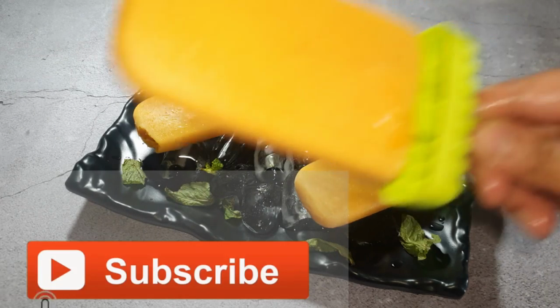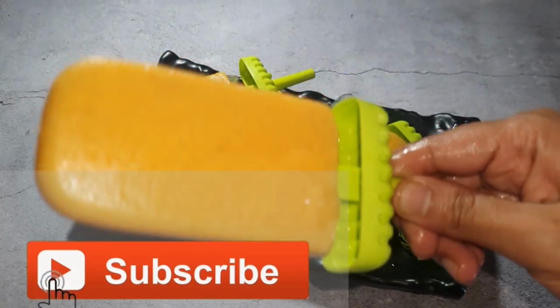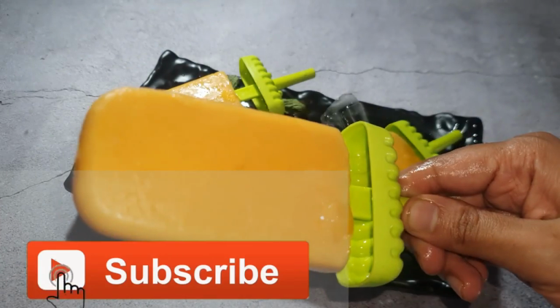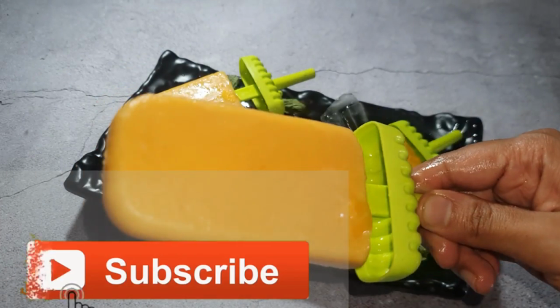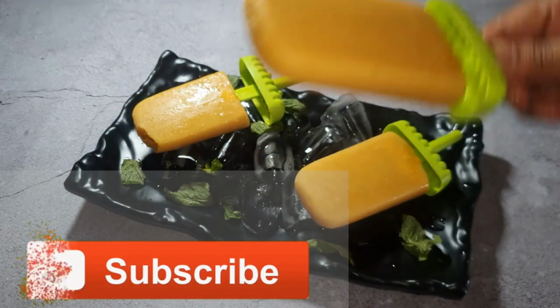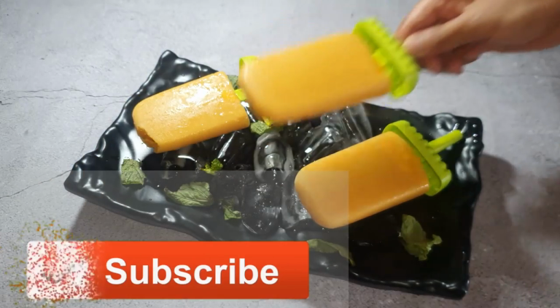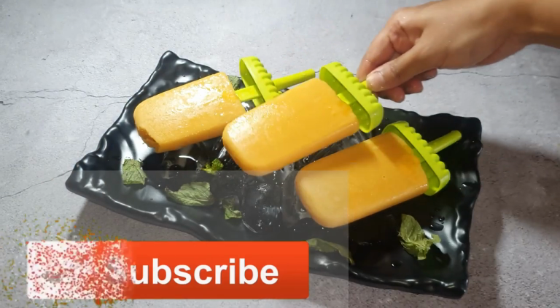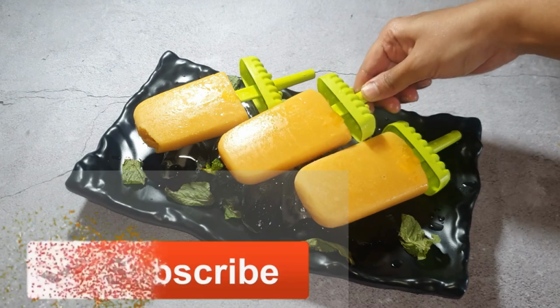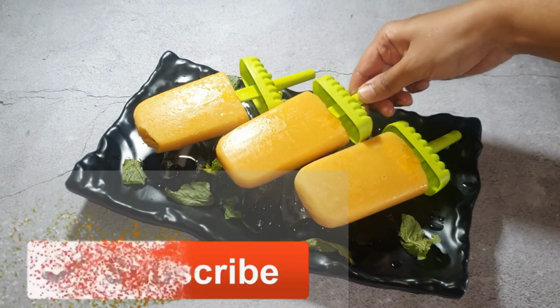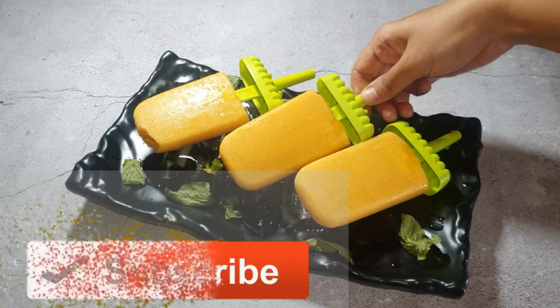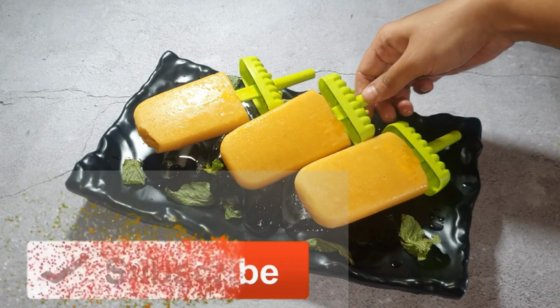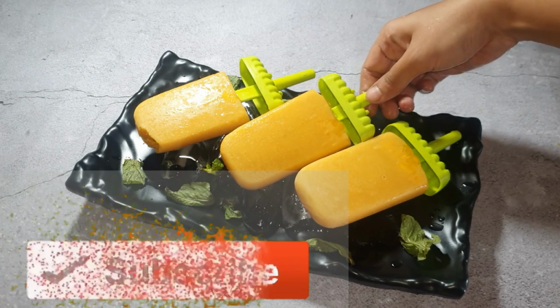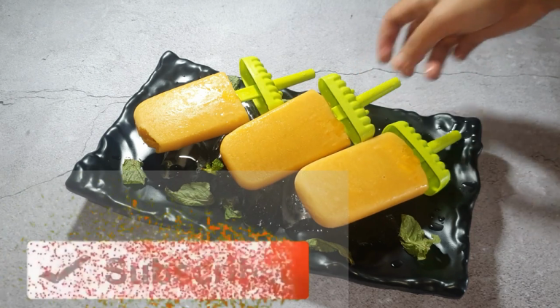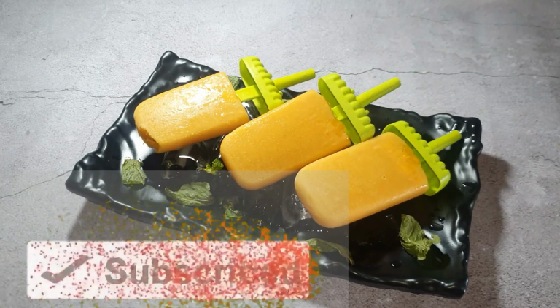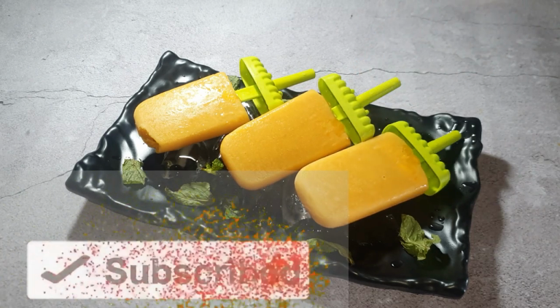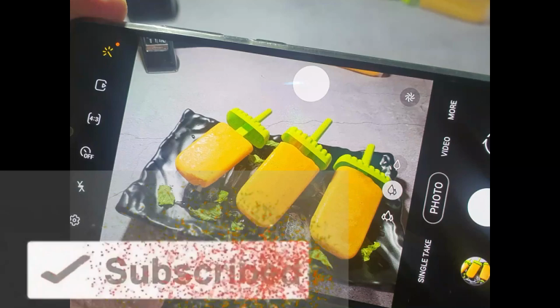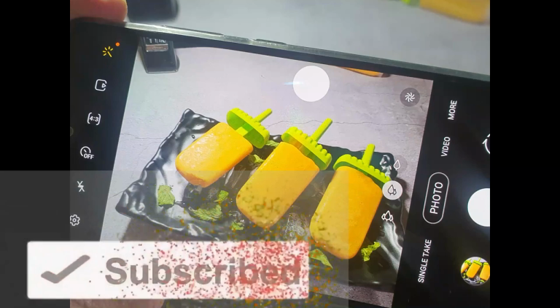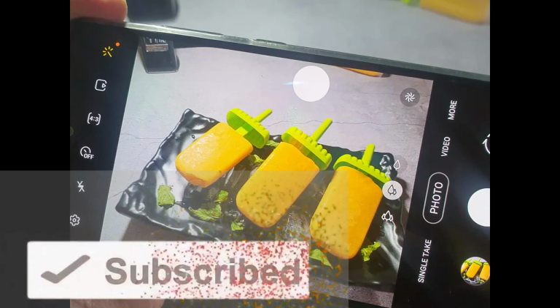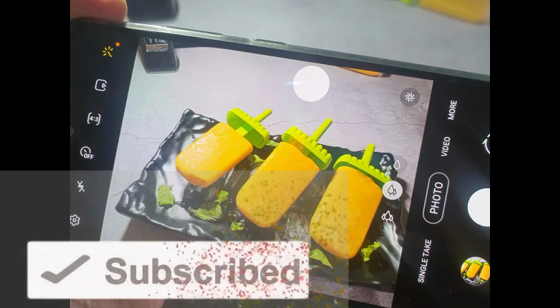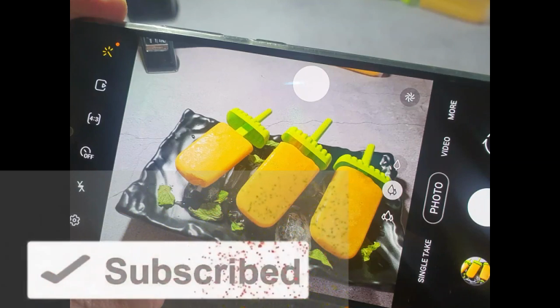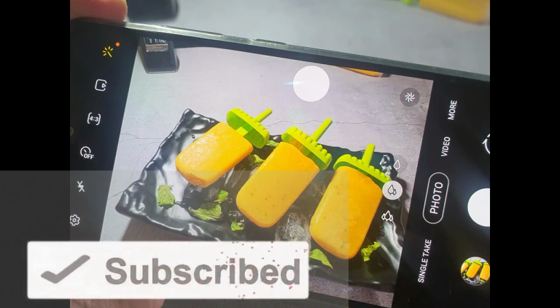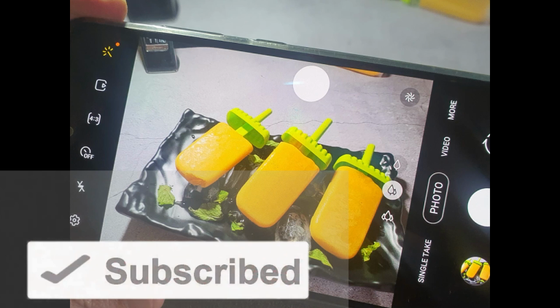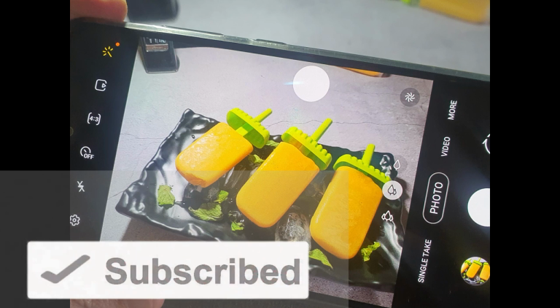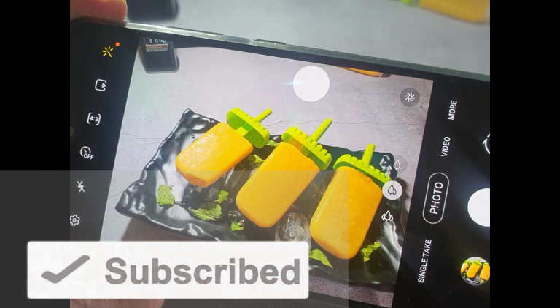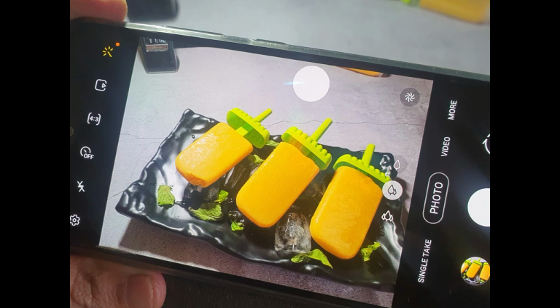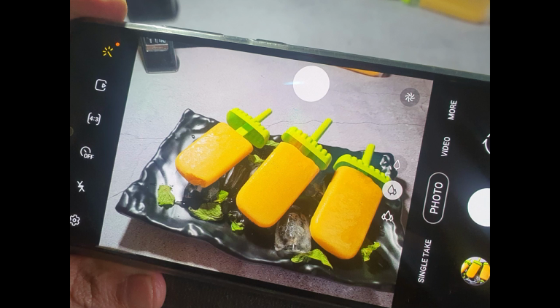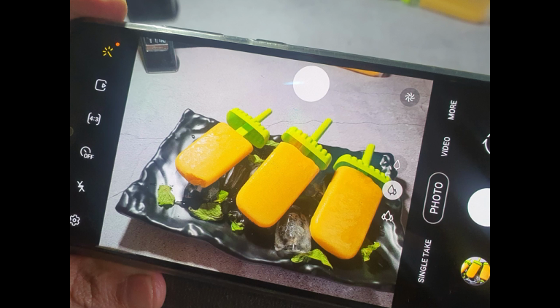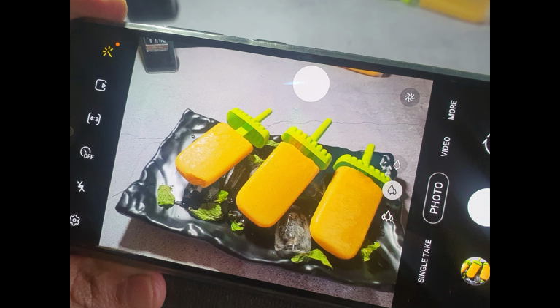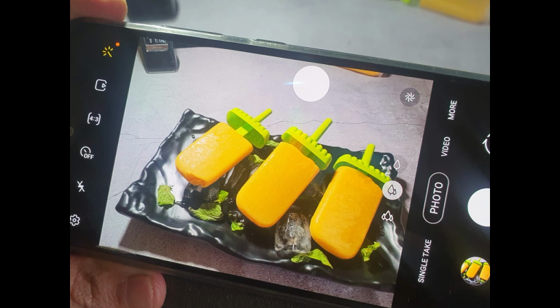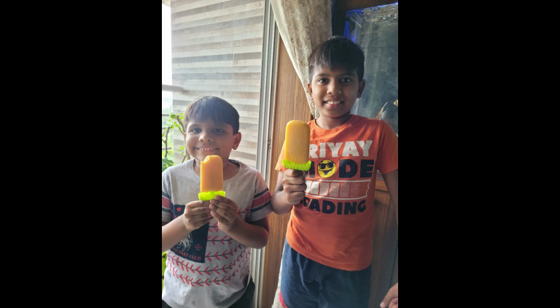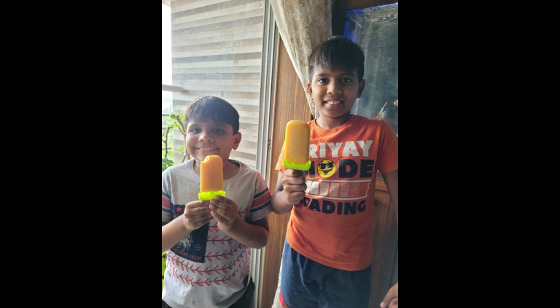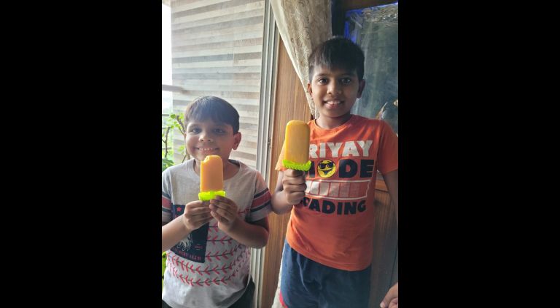If you are interested in other homemade ice cream recipes, please click here. Don't forget to like, share, and subscribe to our channel. Also share your comments. Thank you for watching, bye bye.